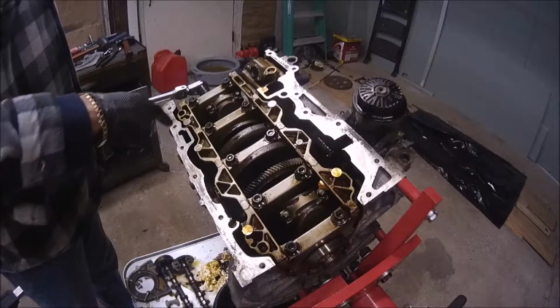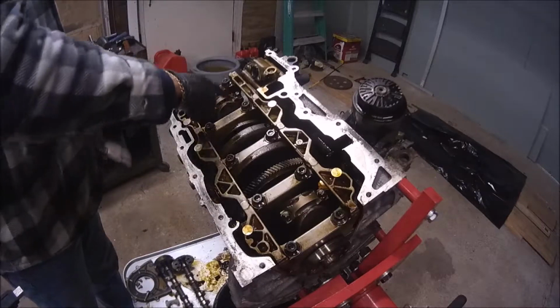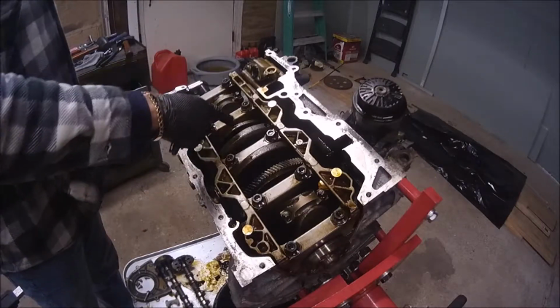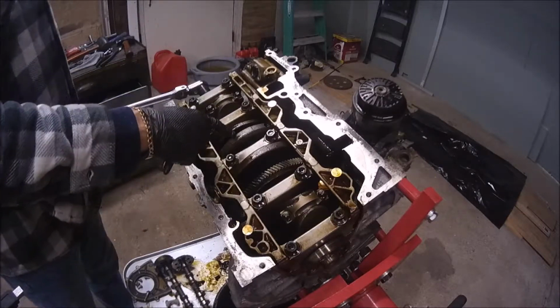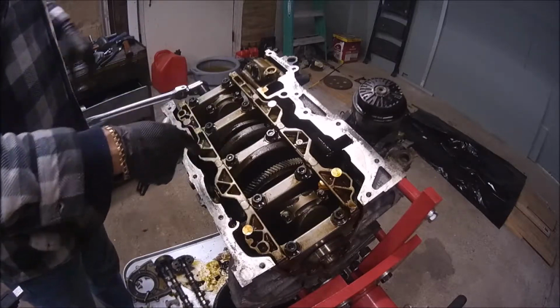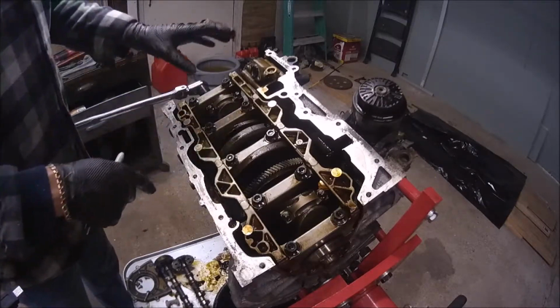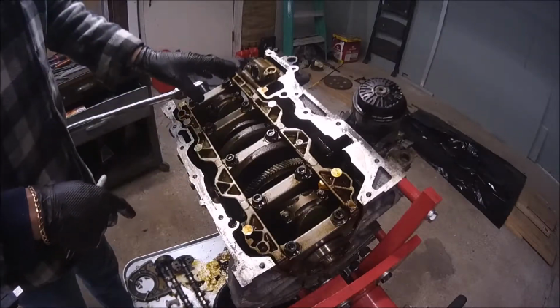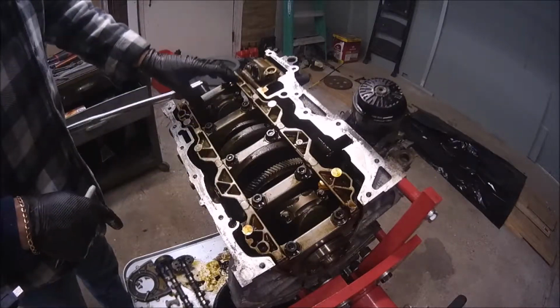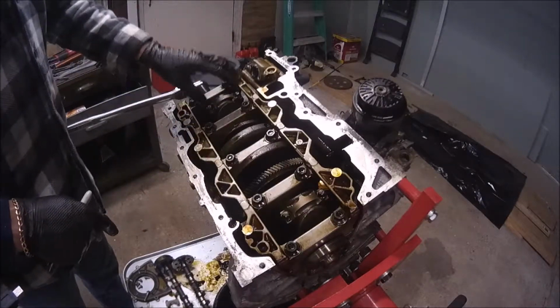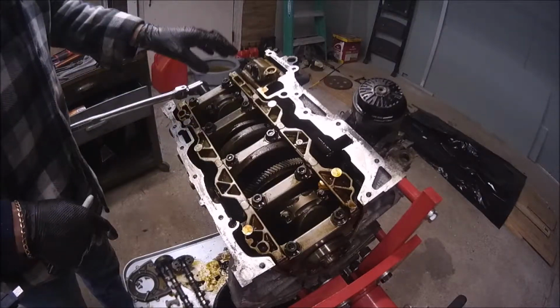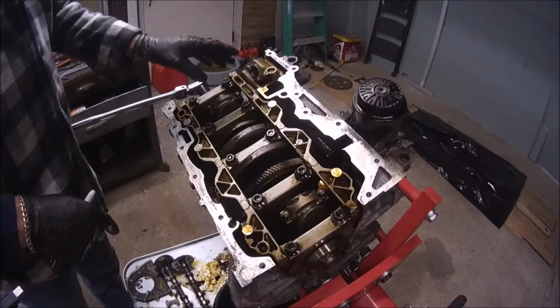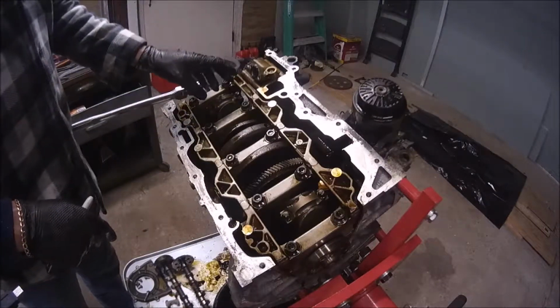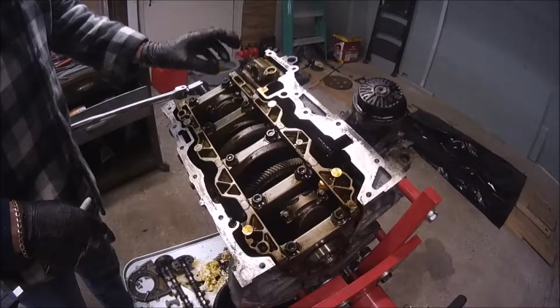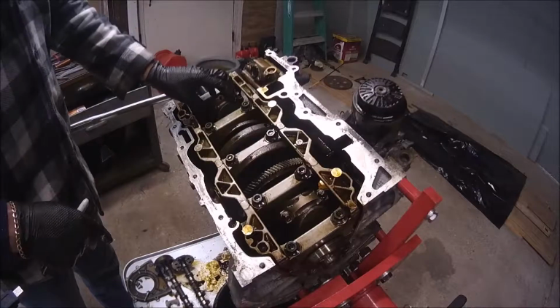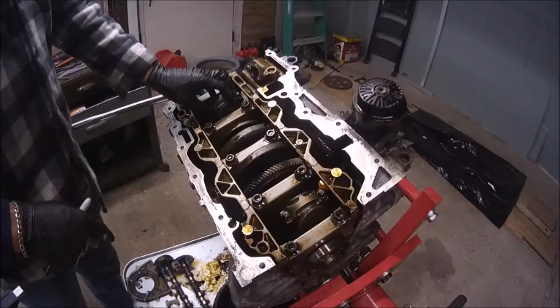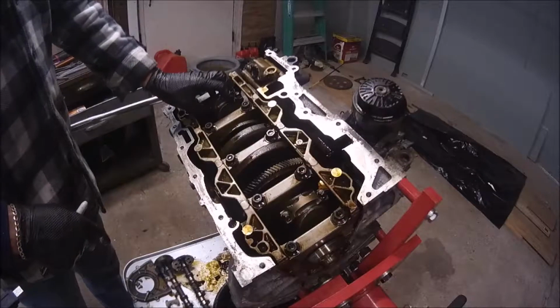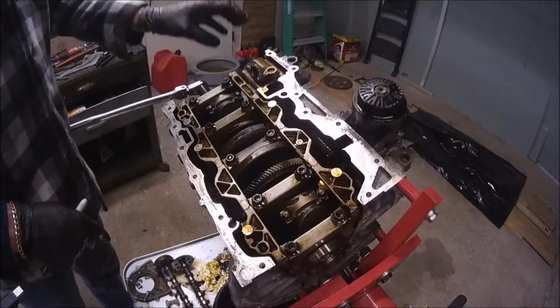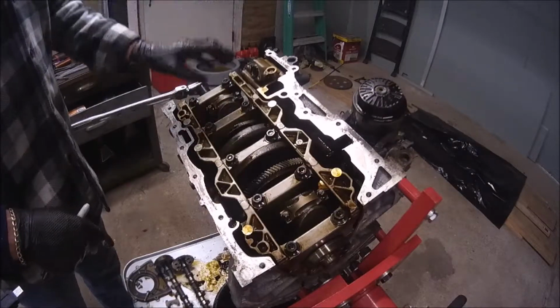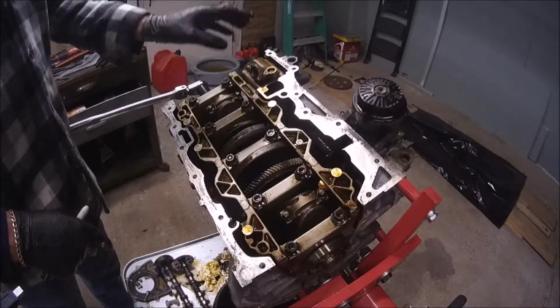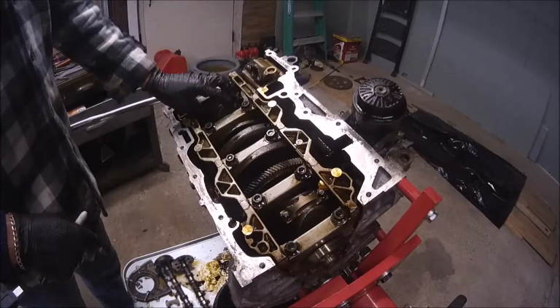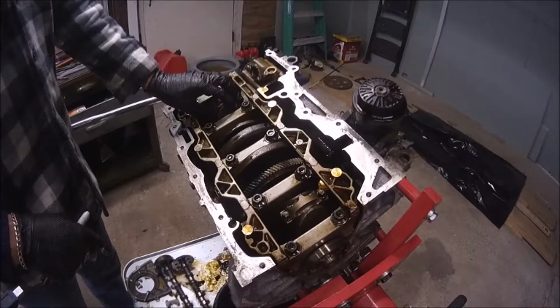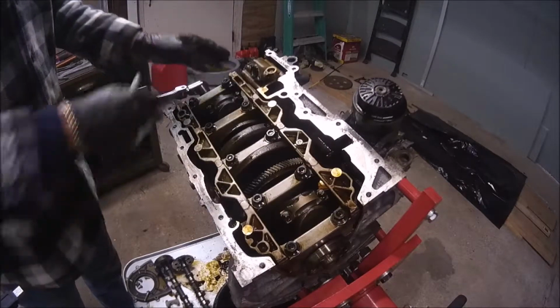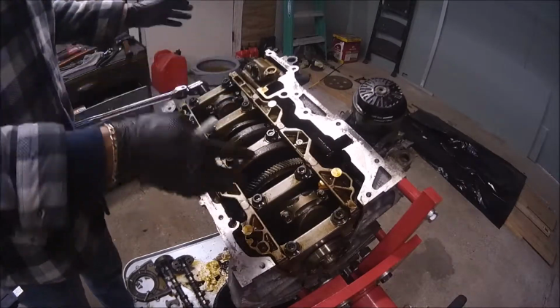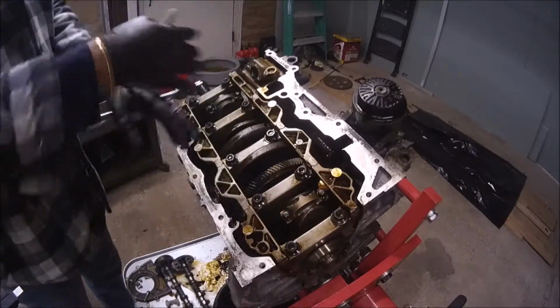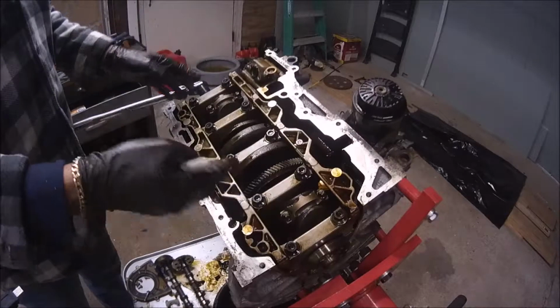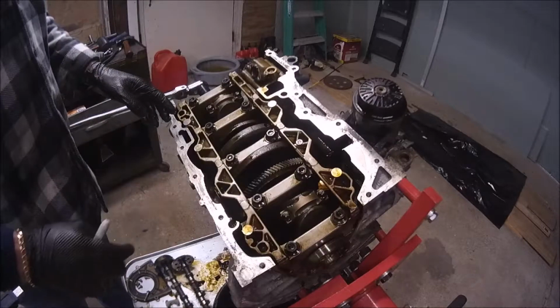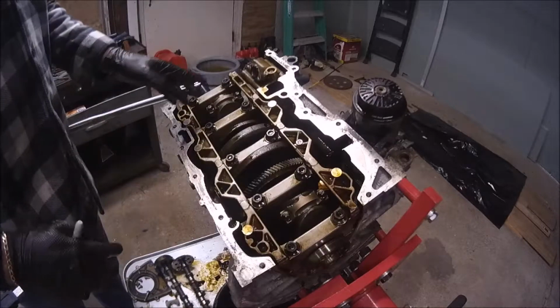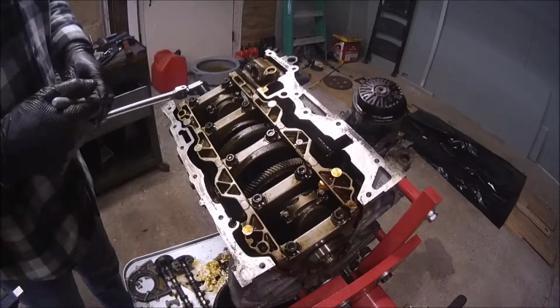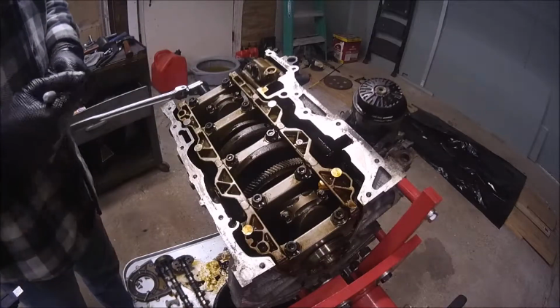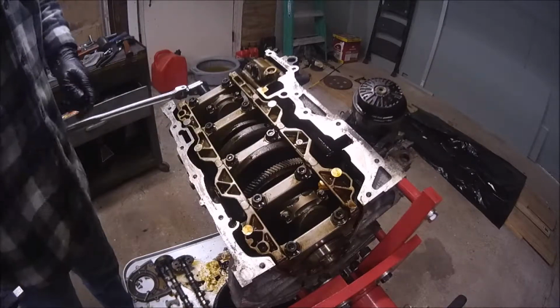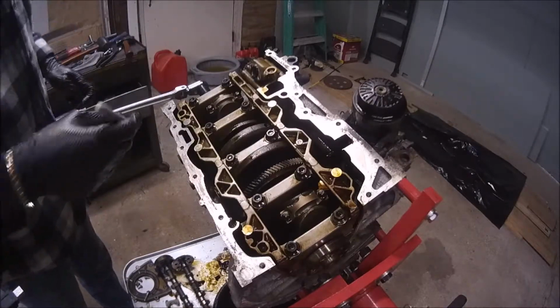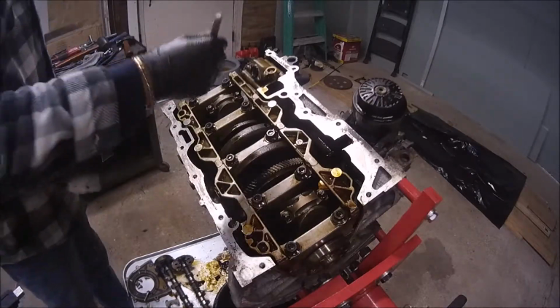We should mark the parts, because every single component that we remove from piston number one should be placed back in piston number one — you cannot exchange them — so we're gonna make a mark on each of them.